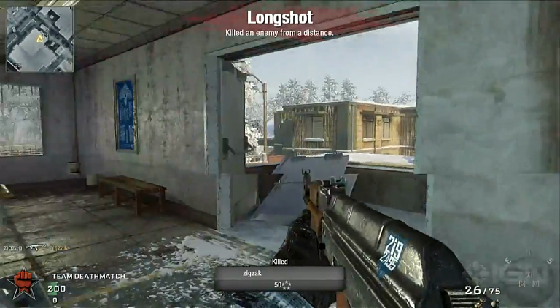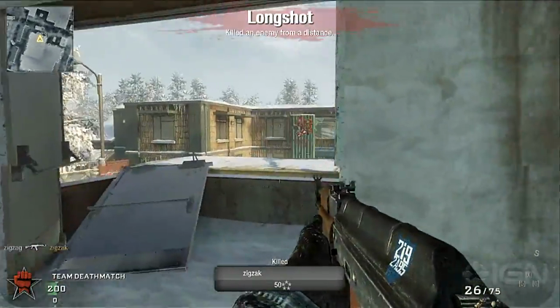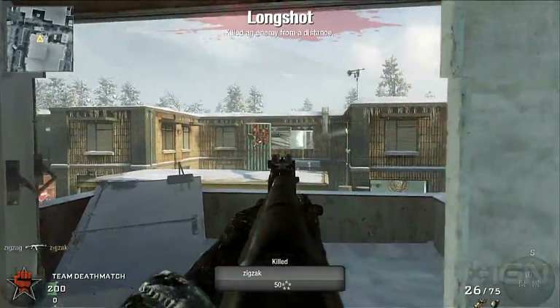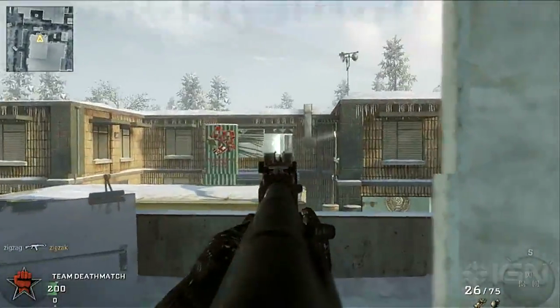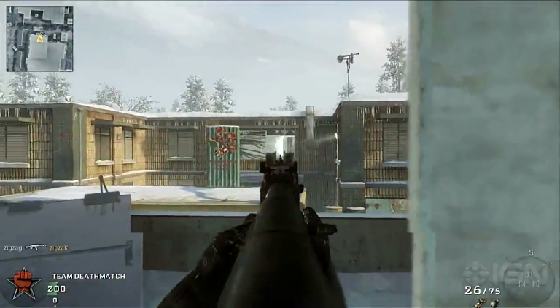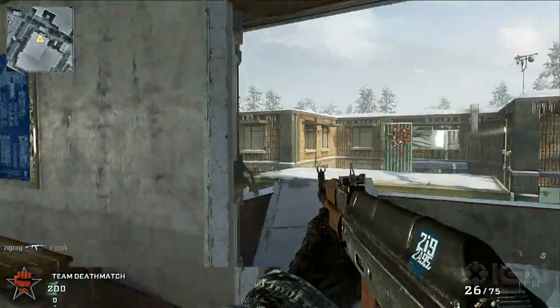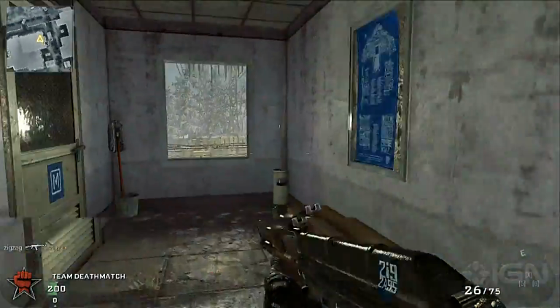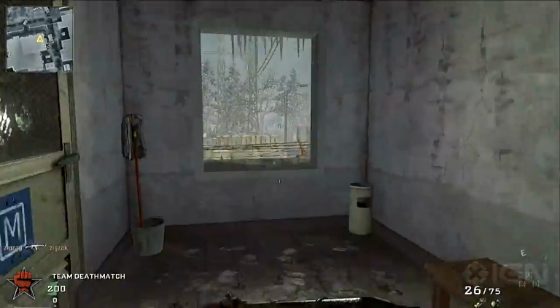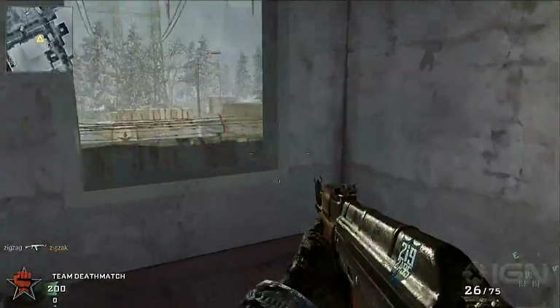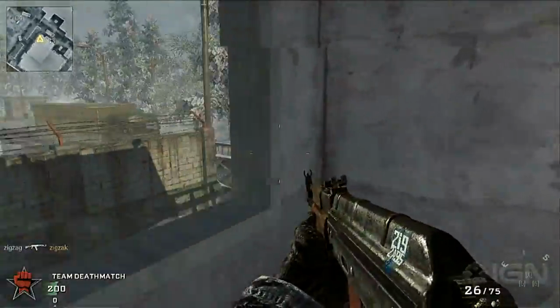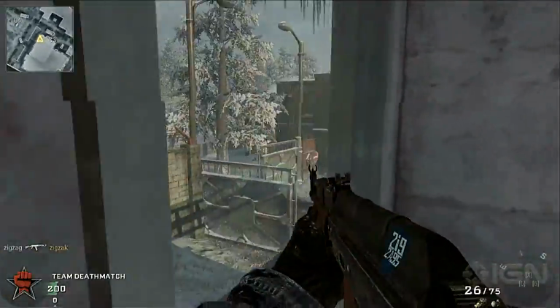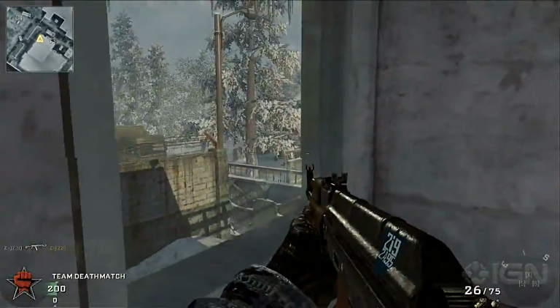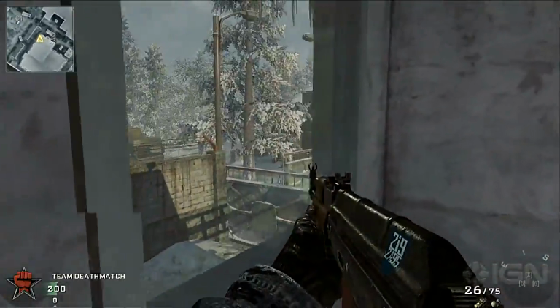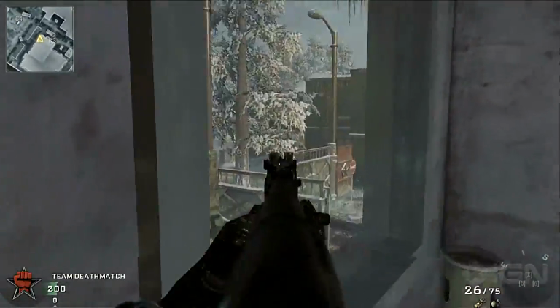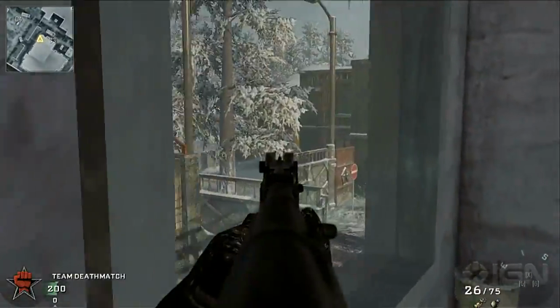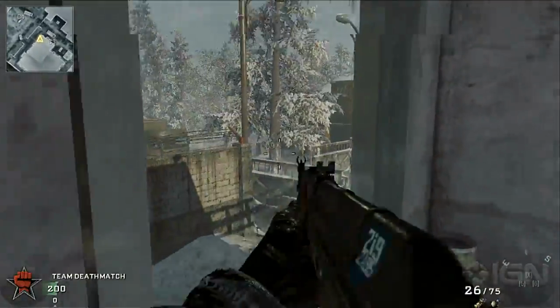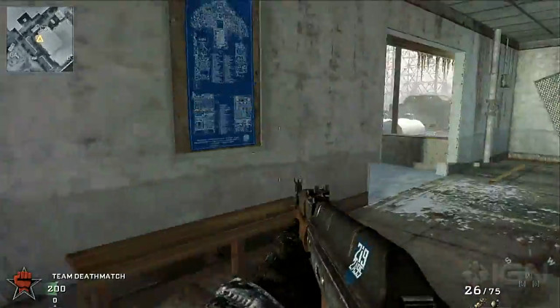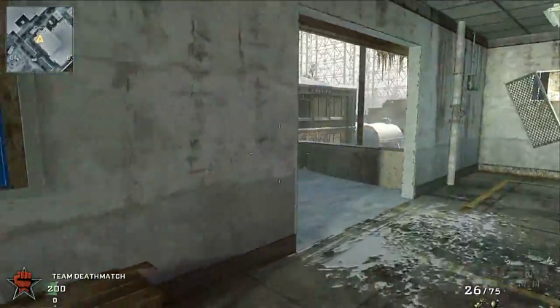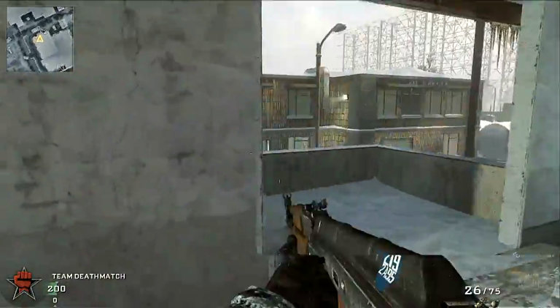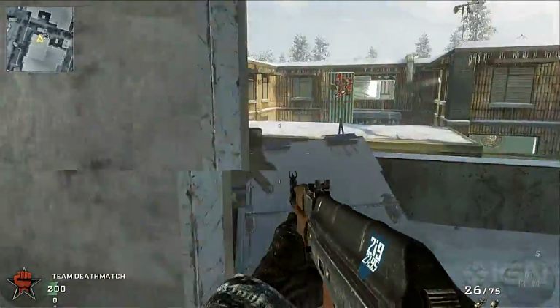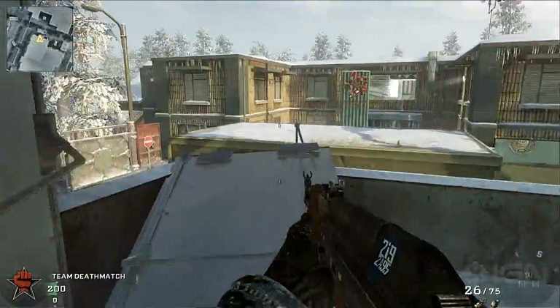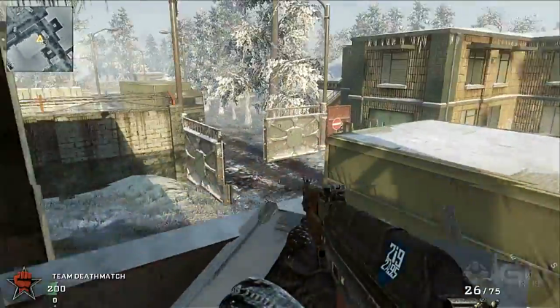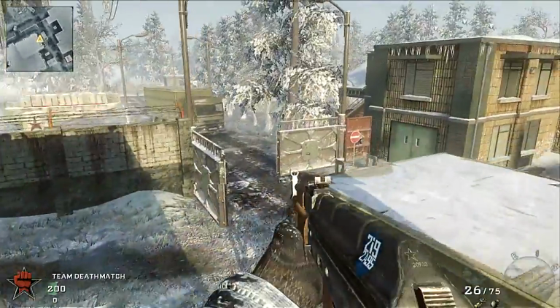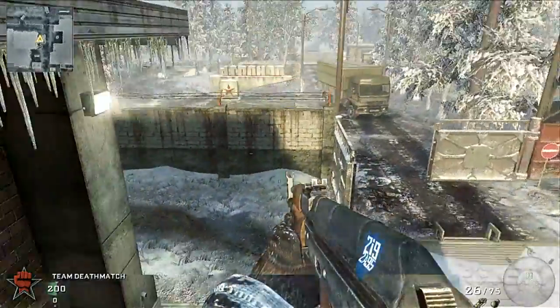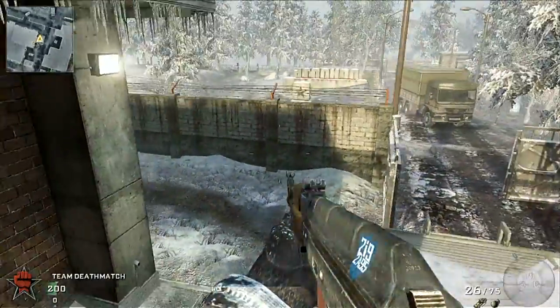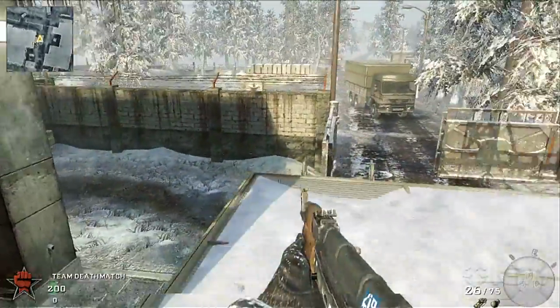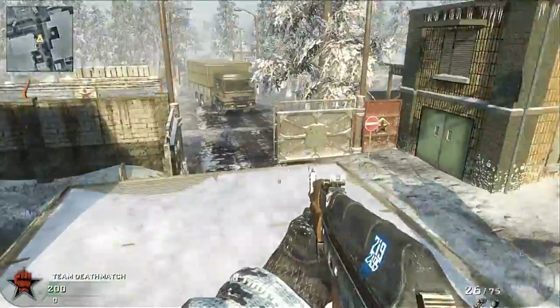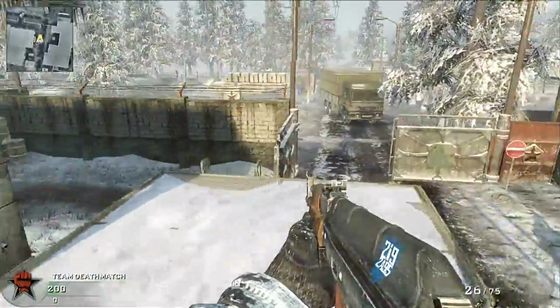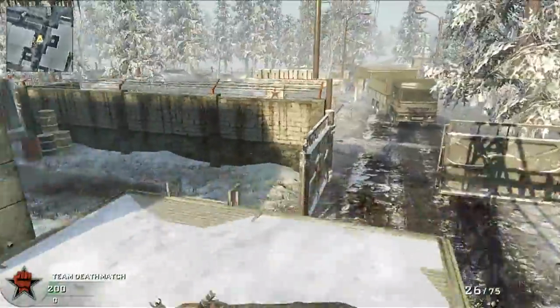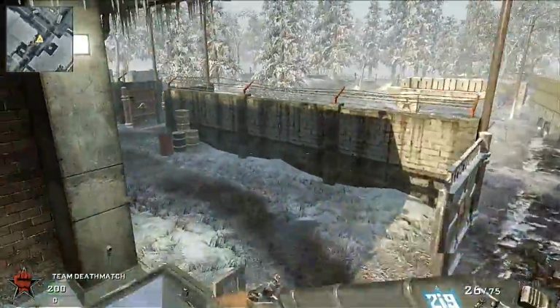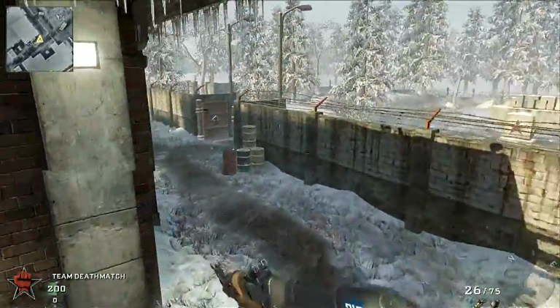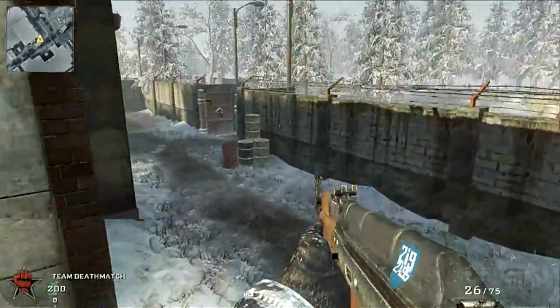Back in the facility, there's a second floor. From here you can get some good angles on different sides of the map, as well as across to the control room.